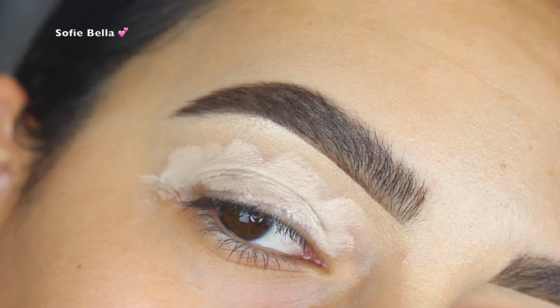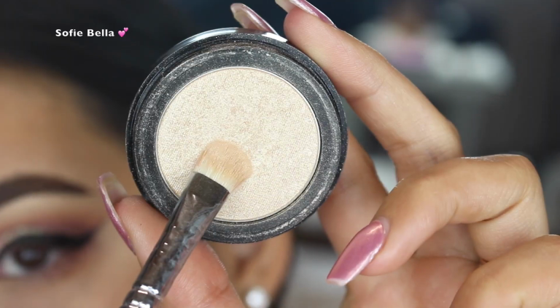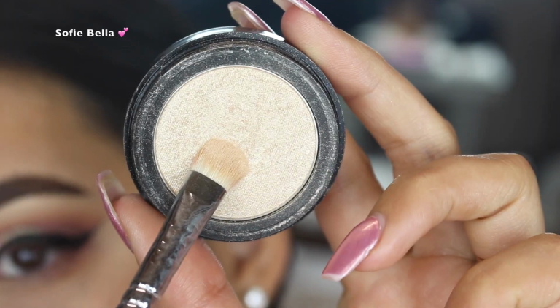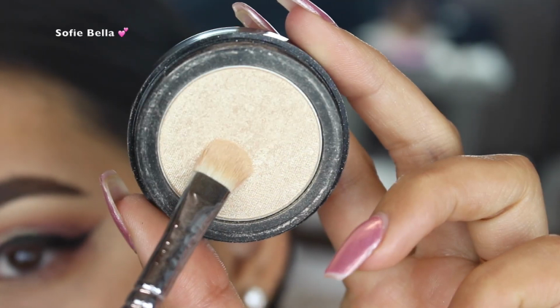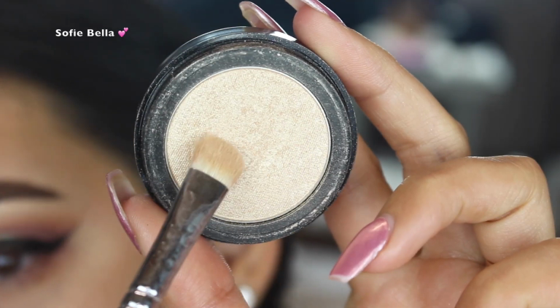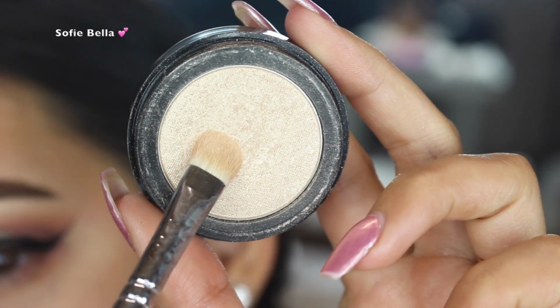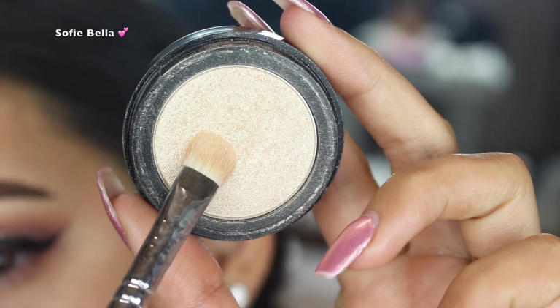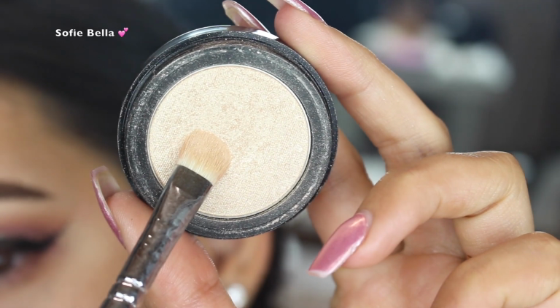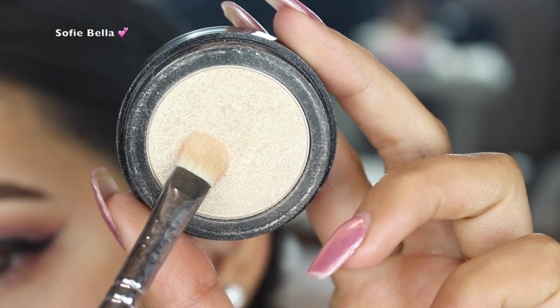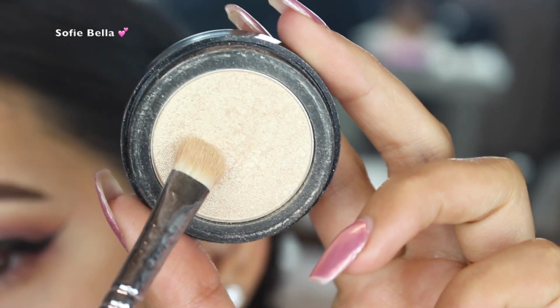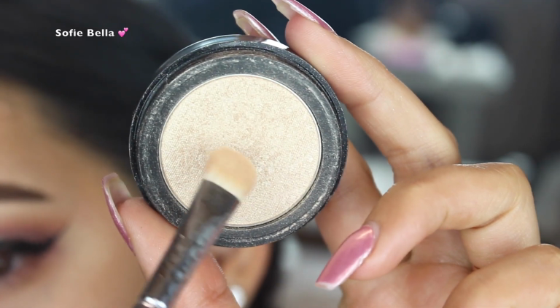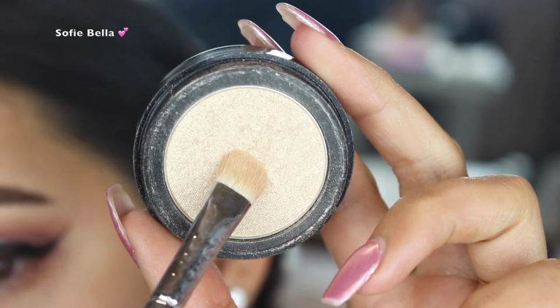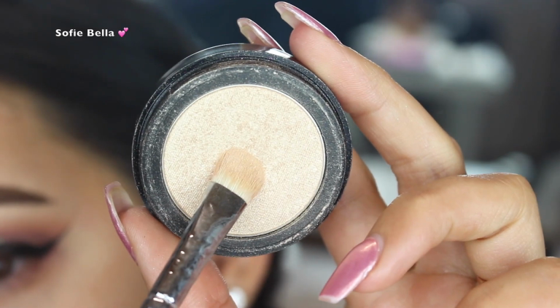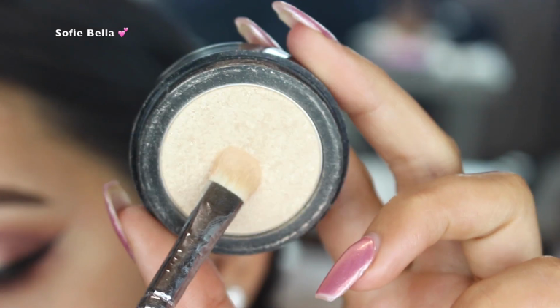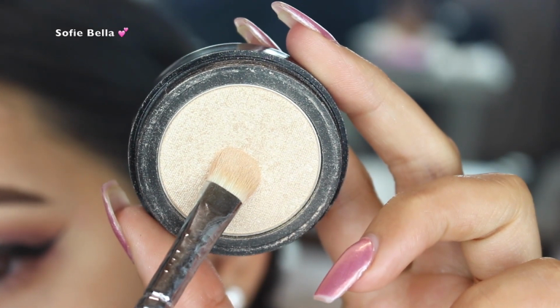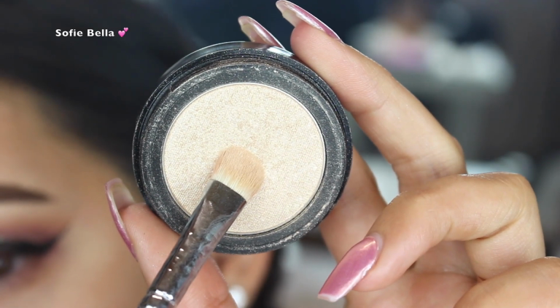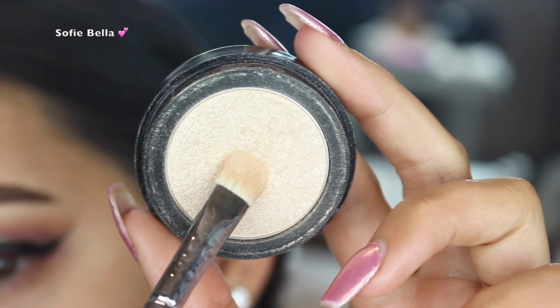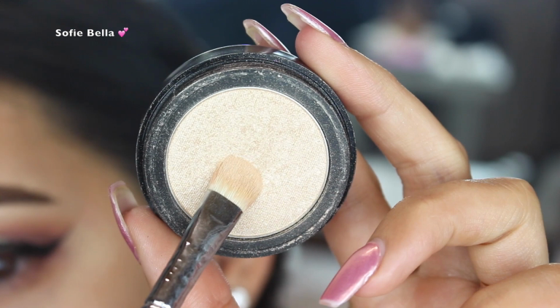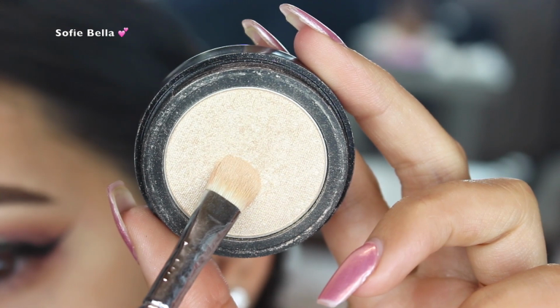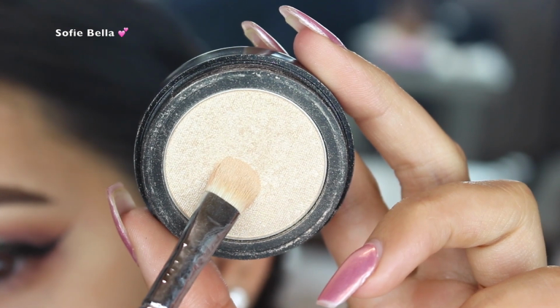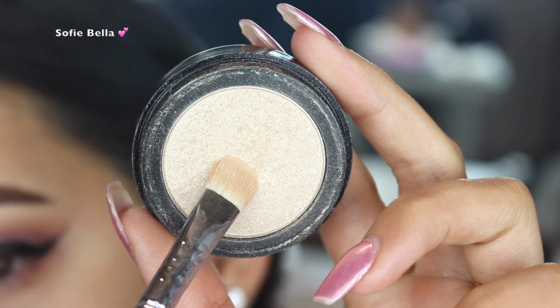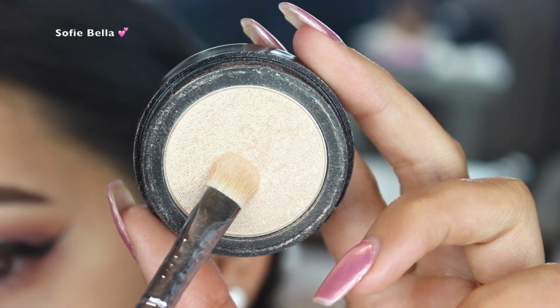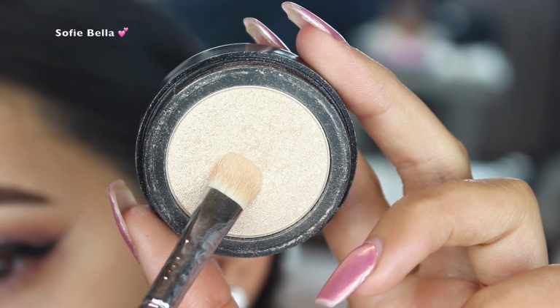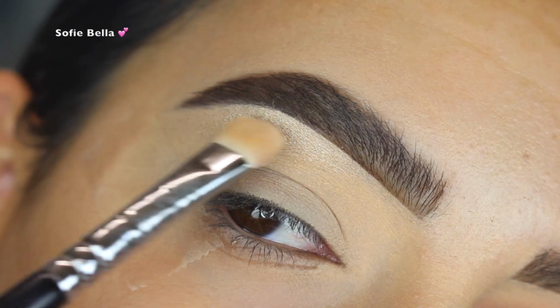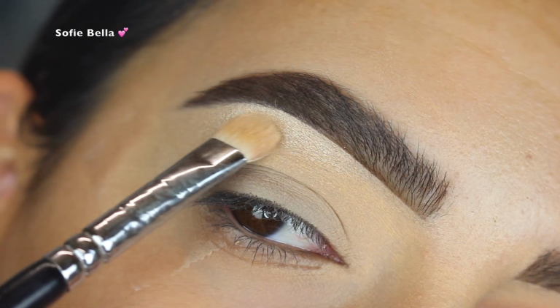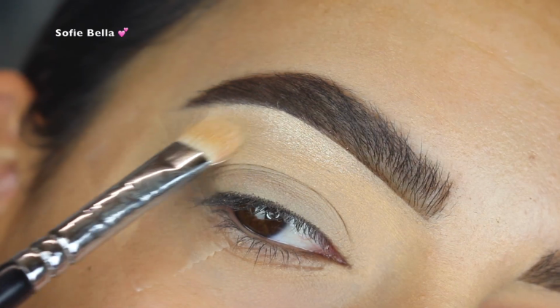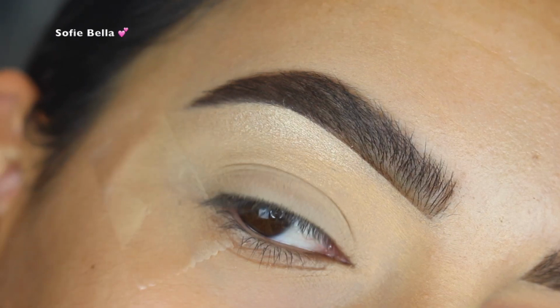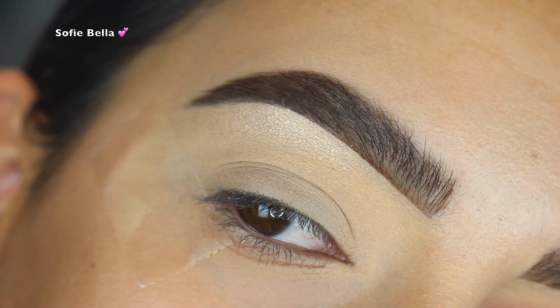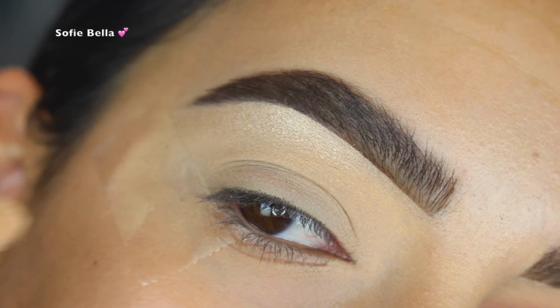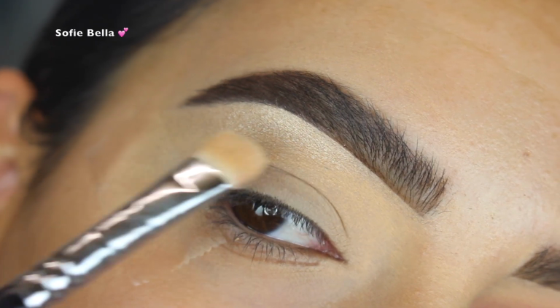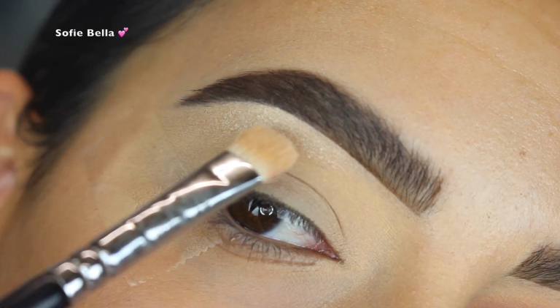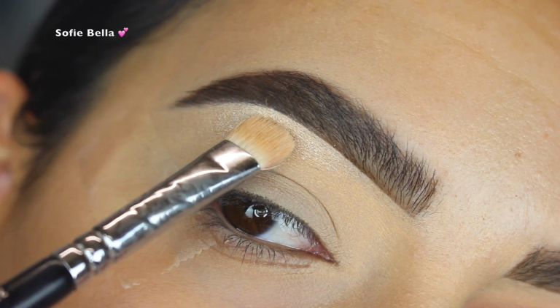I went in with my Smolder Cosmetics Golden Glow Illuminator and put that all over my brow bone.